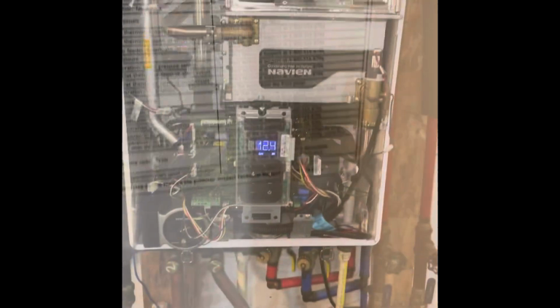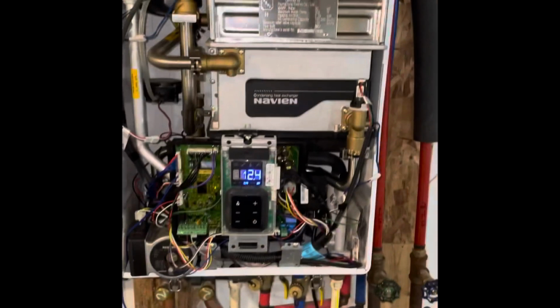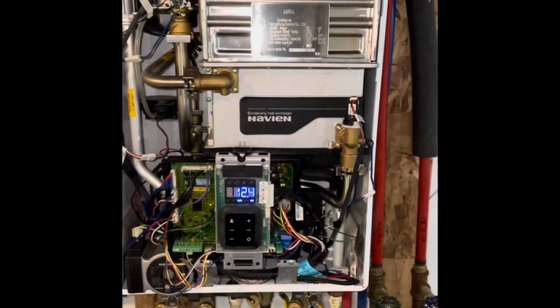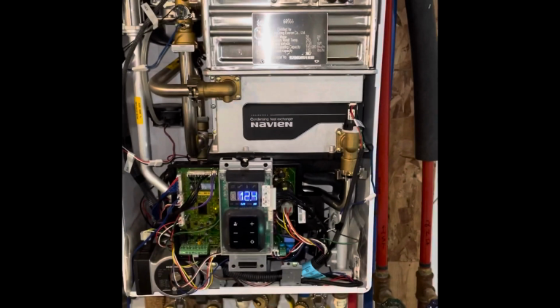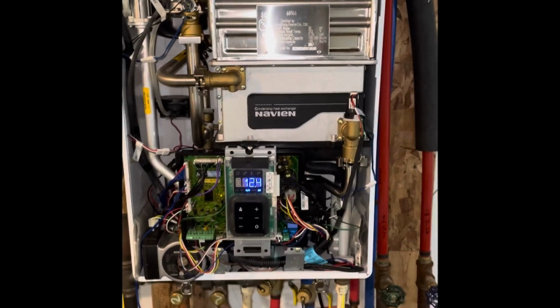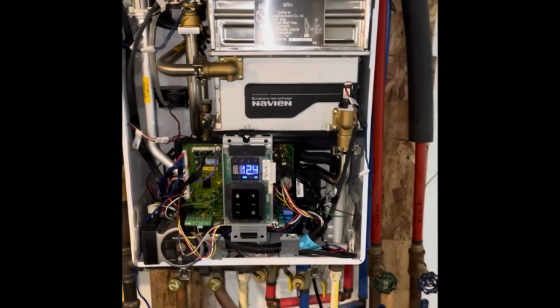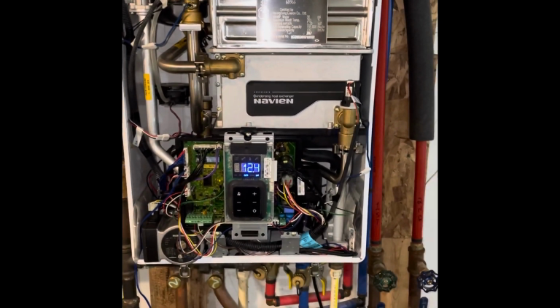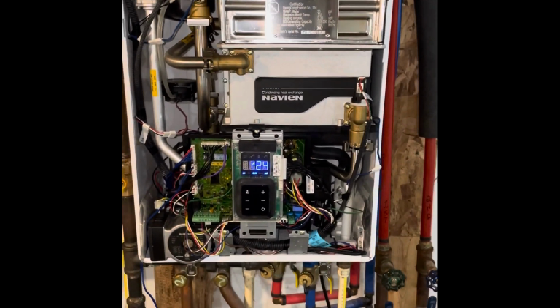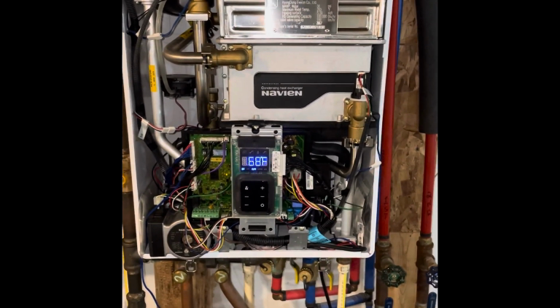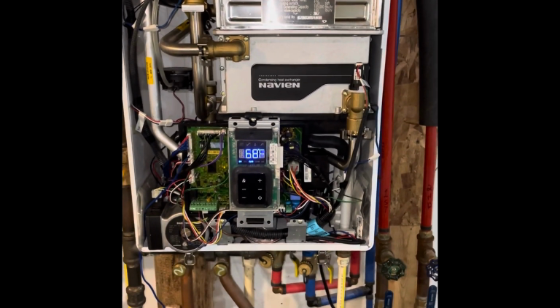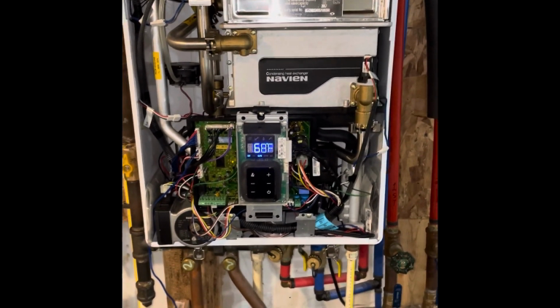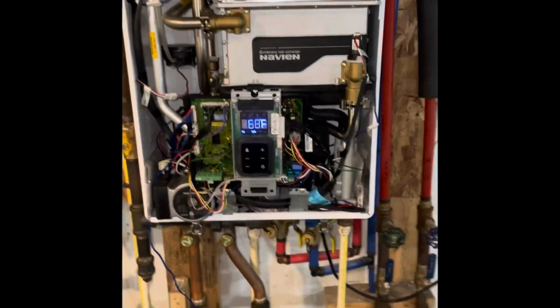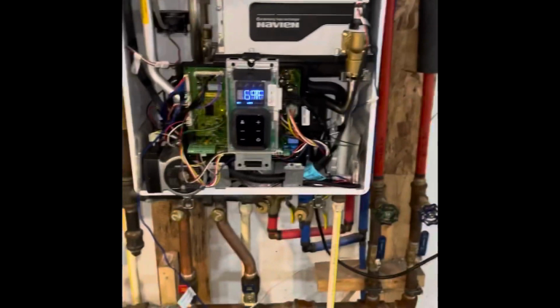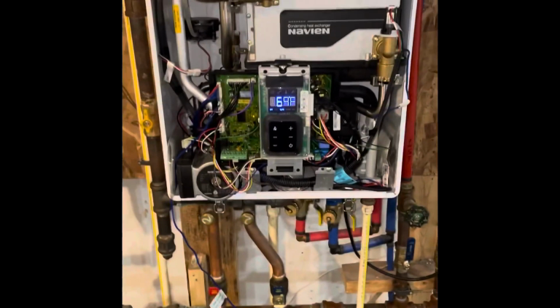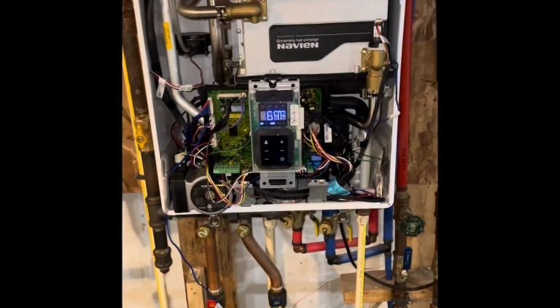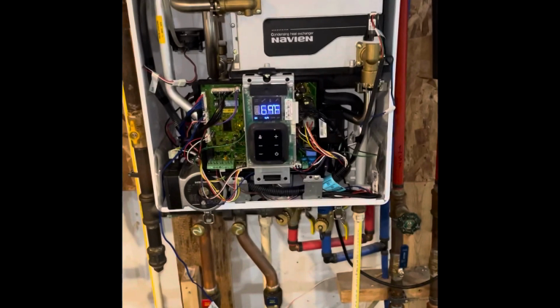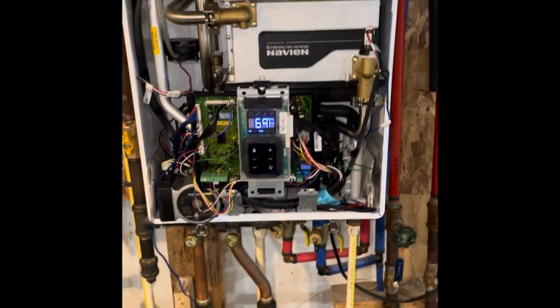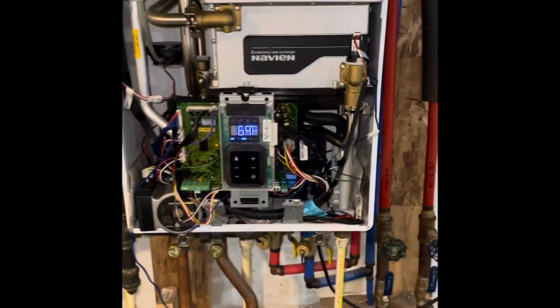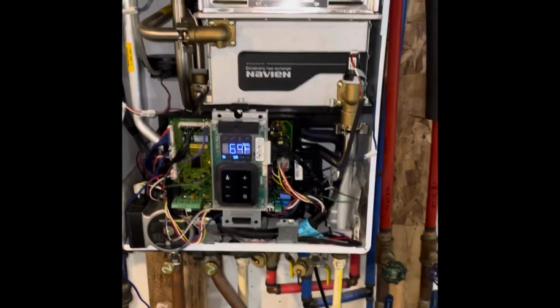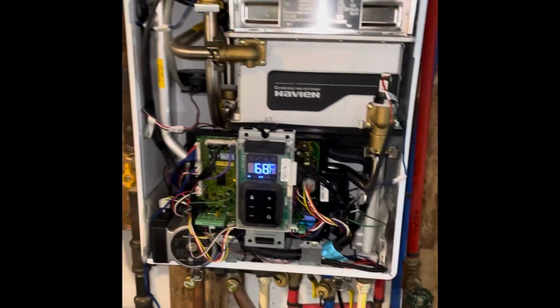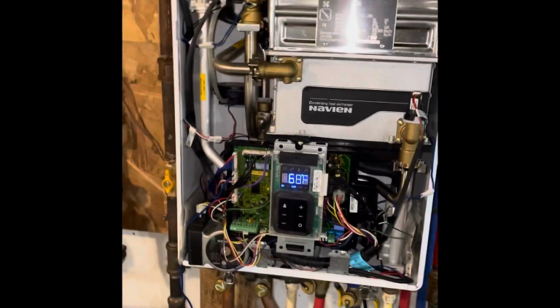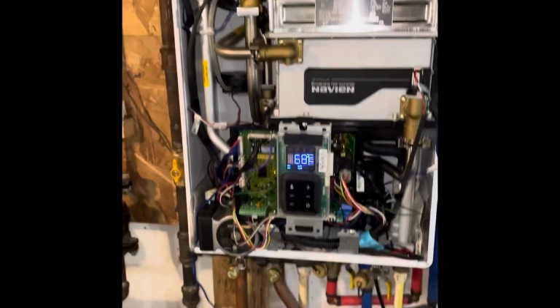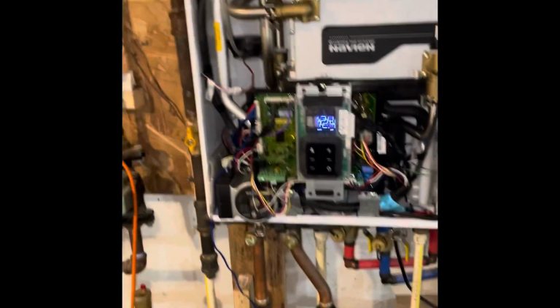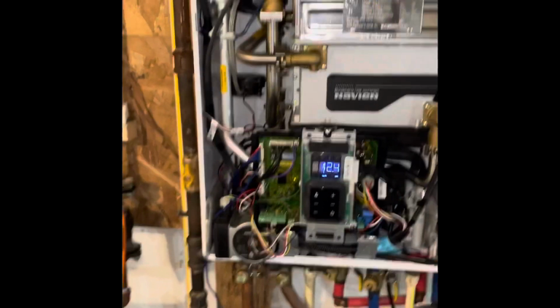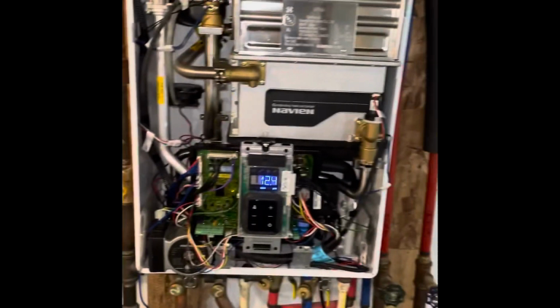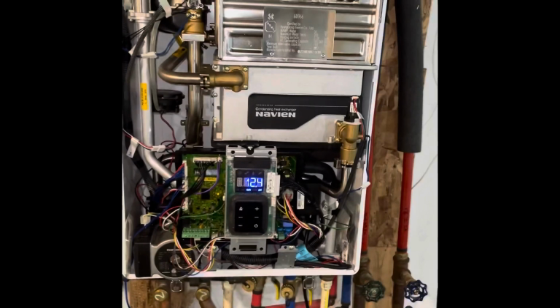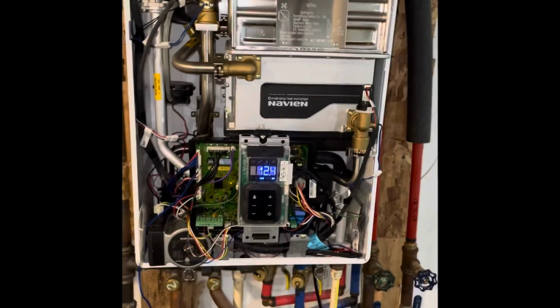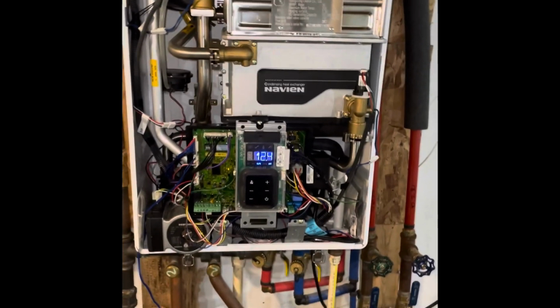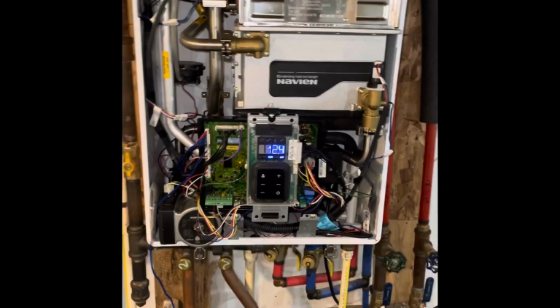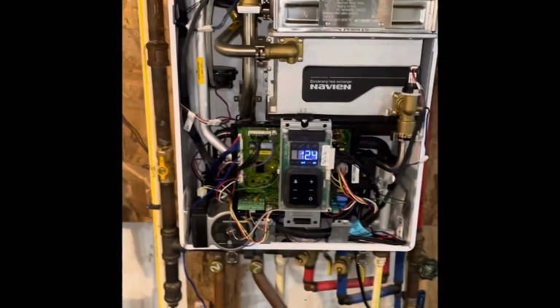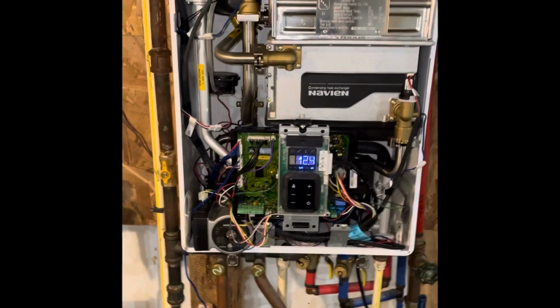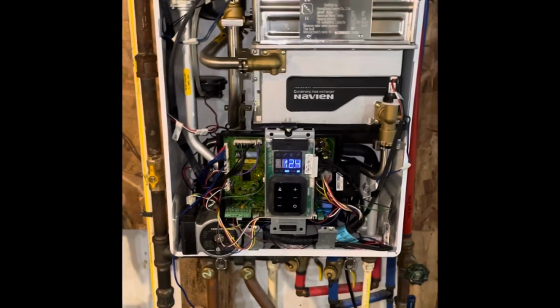Let's keep it easy here. I'm going to go through and actually show you what I did, and then I'm going to run through the manual very briefly to show you where I found the information, show you the part that I ordered, and where I ordered it from.